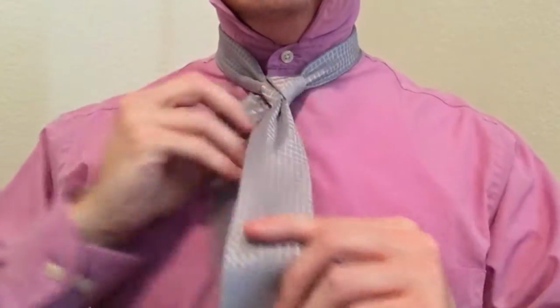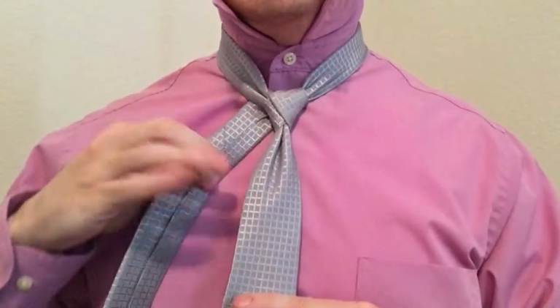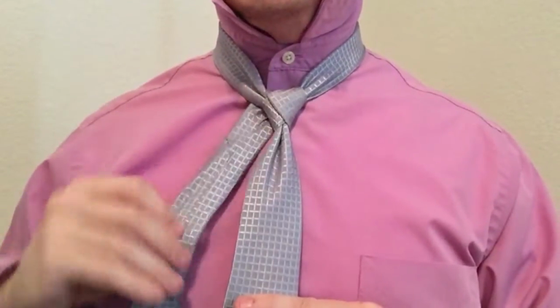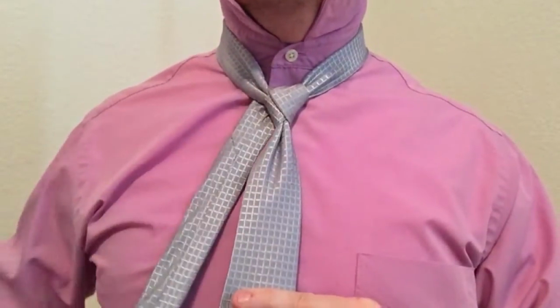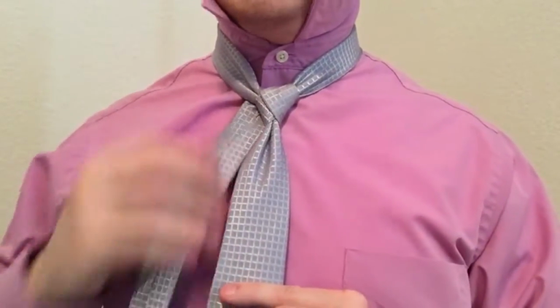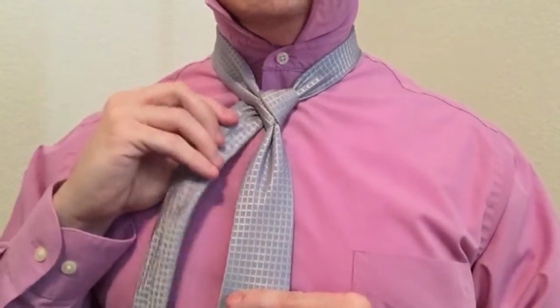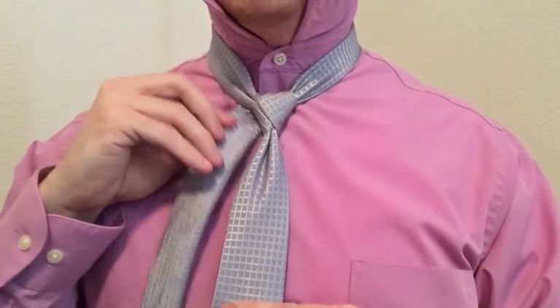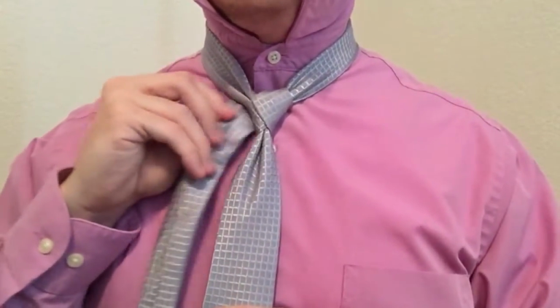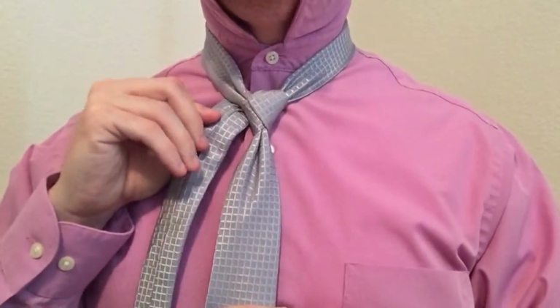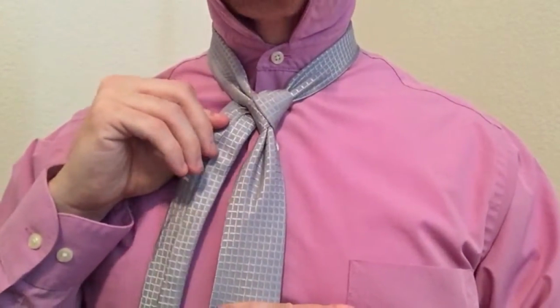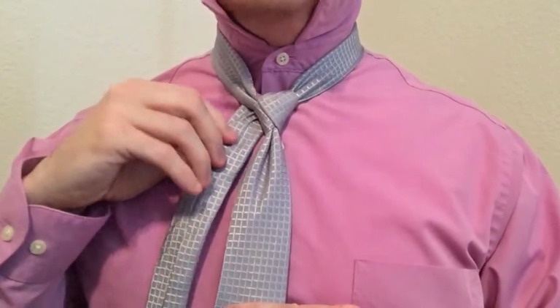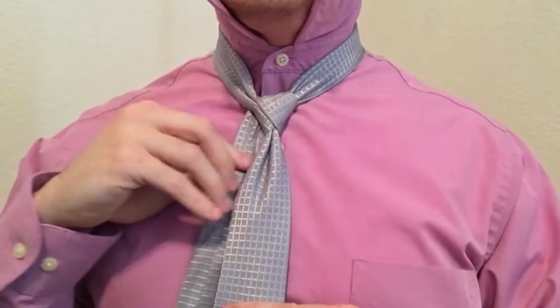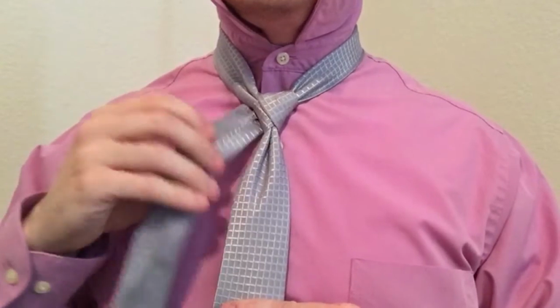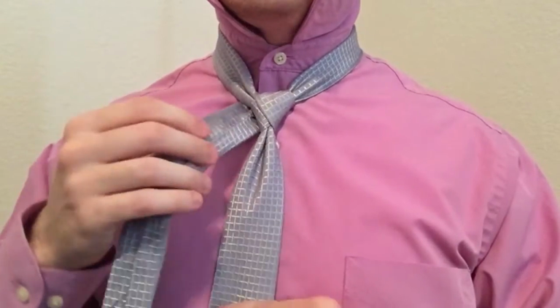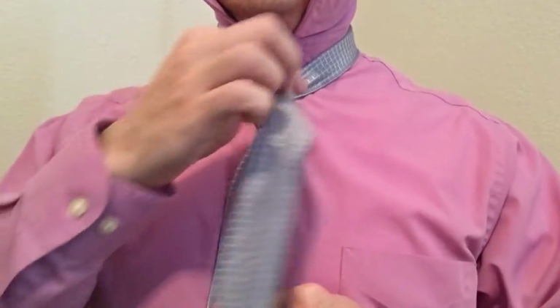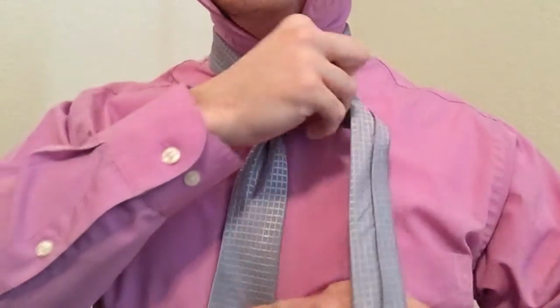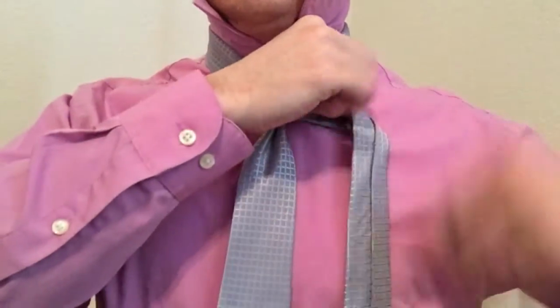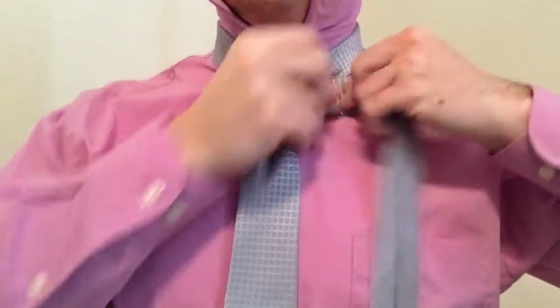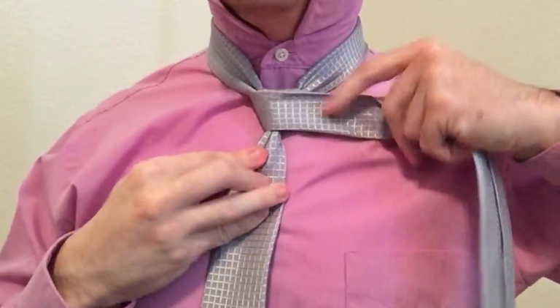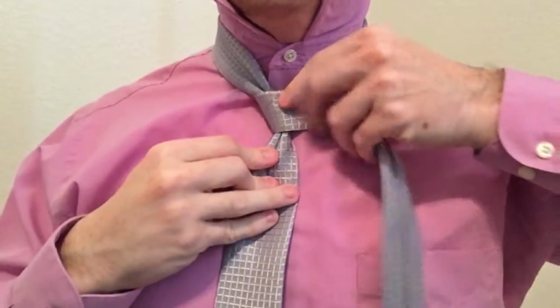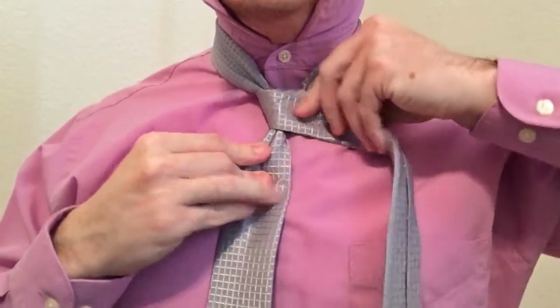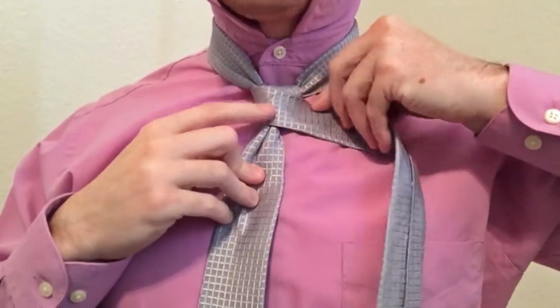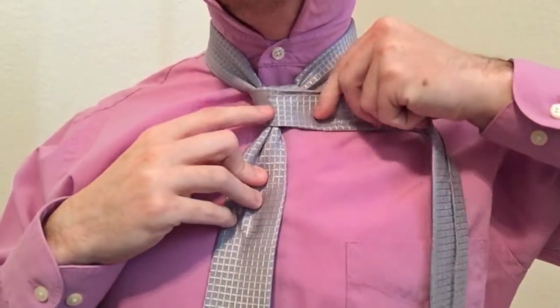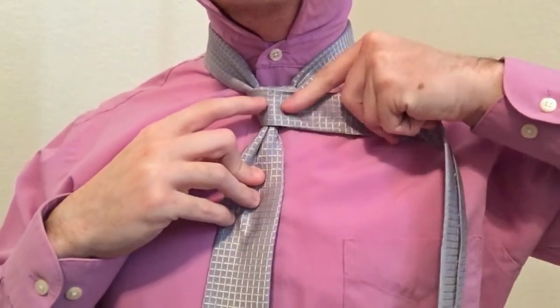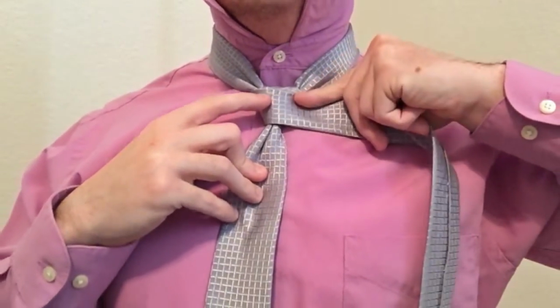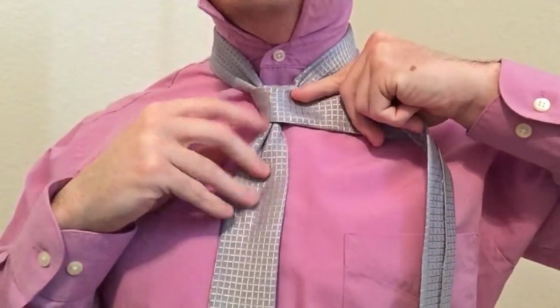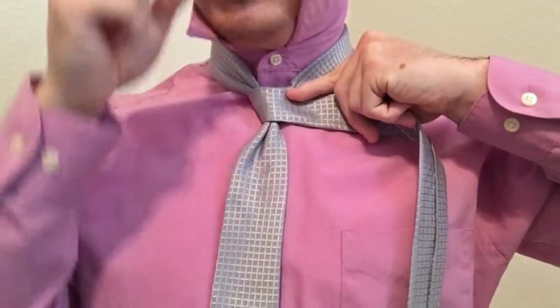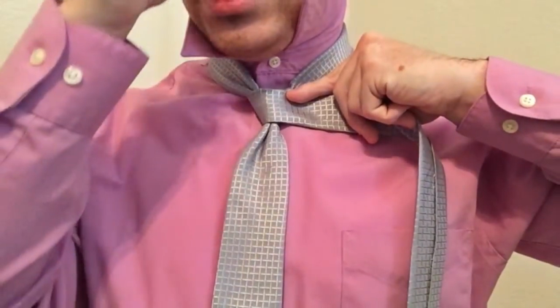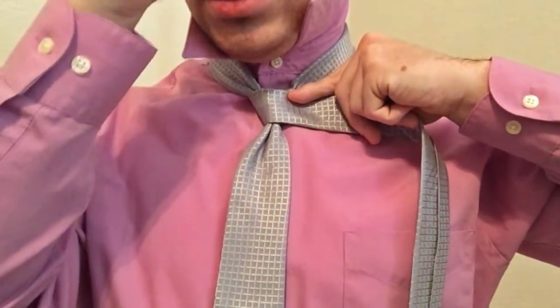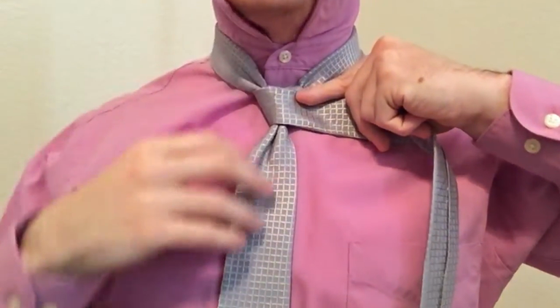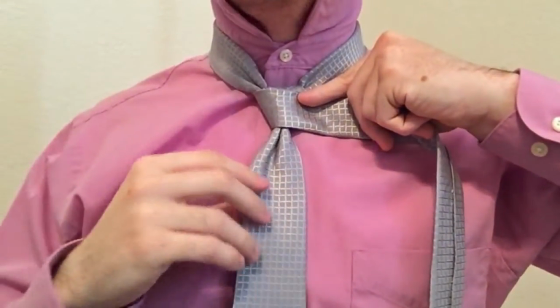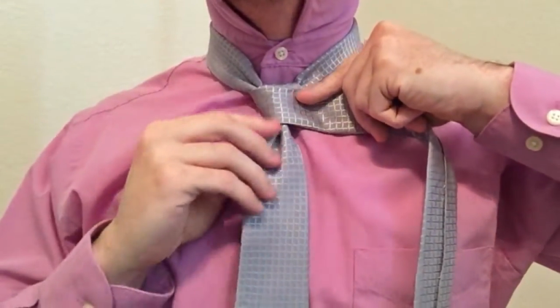The way you do that is bring this to the opposite hand from where you started. The next step is going to be to bring it across the front like so. This is a similar step for most normal tie knots, but this is just the first step for us.